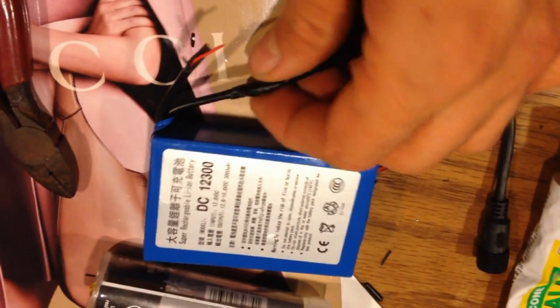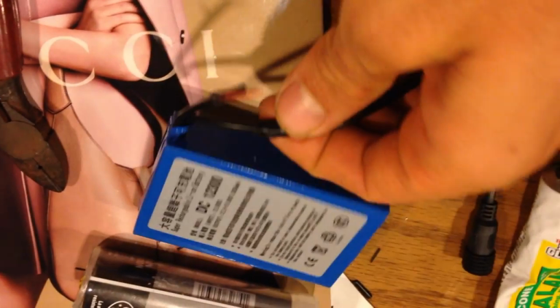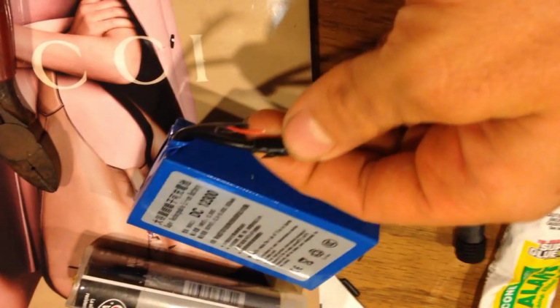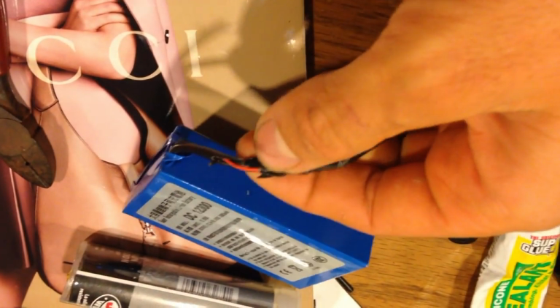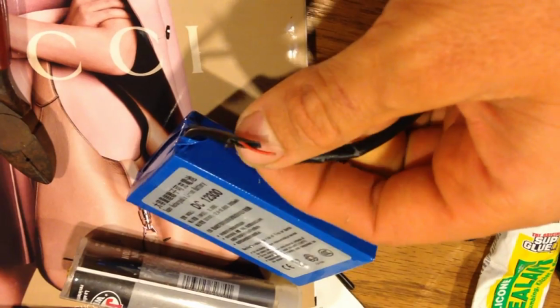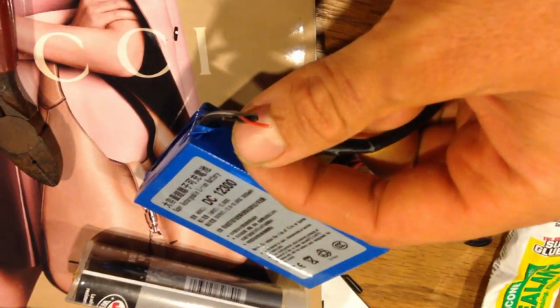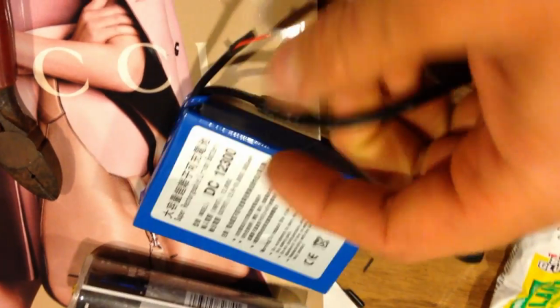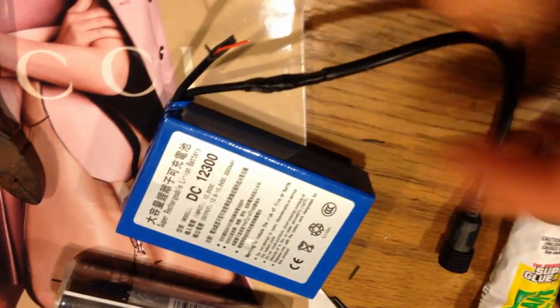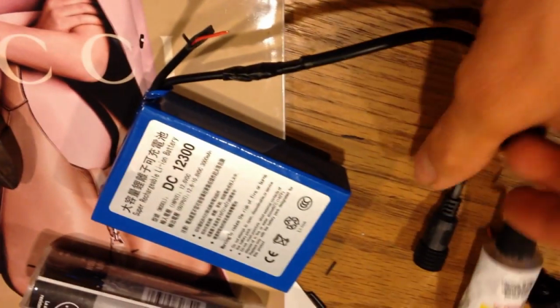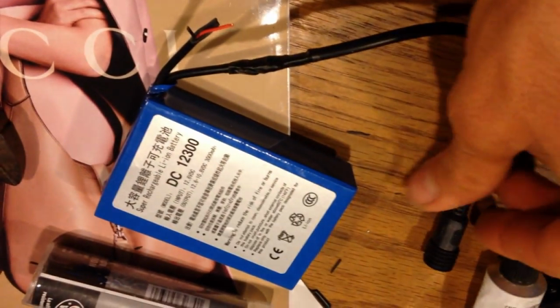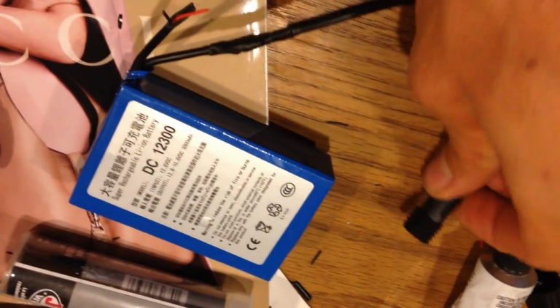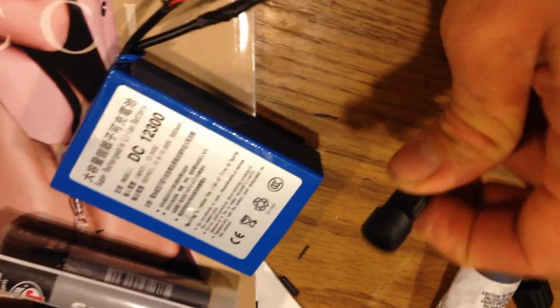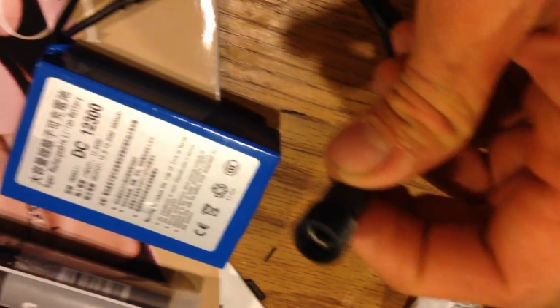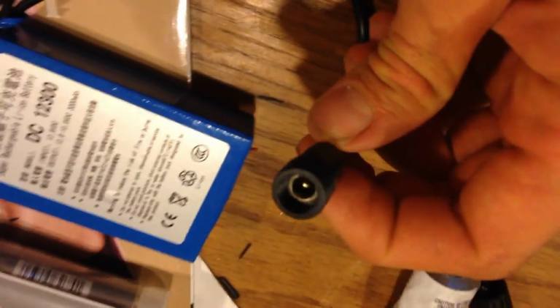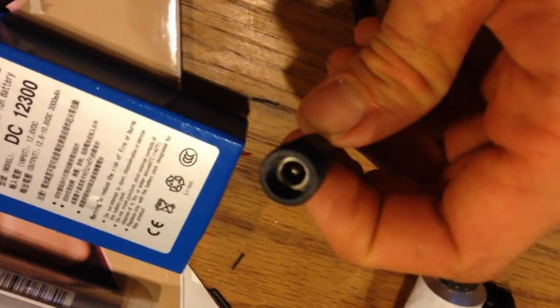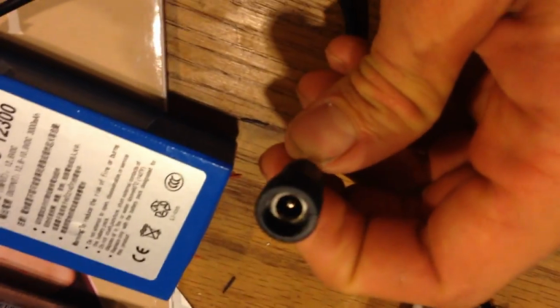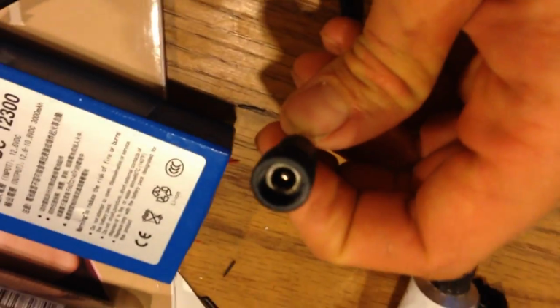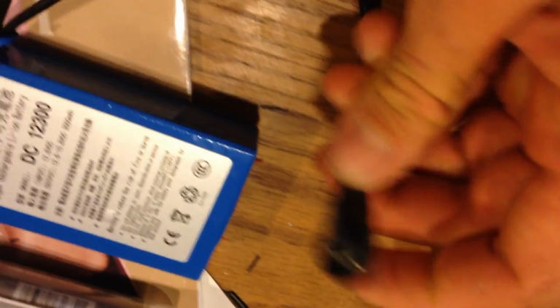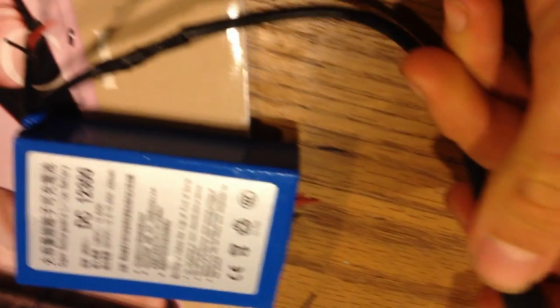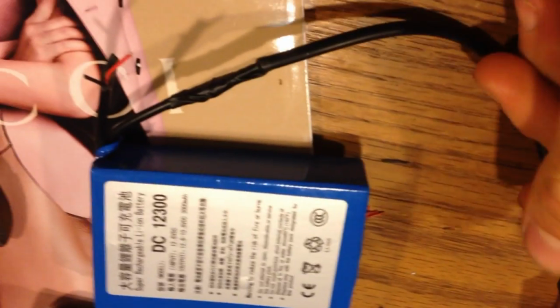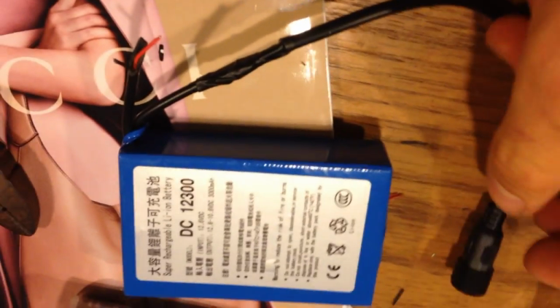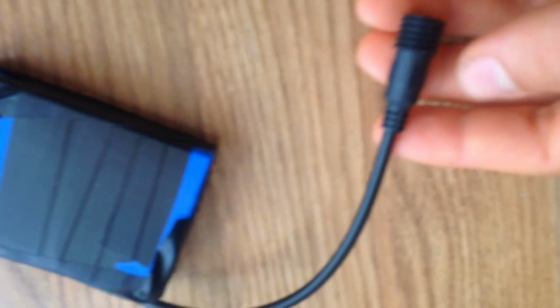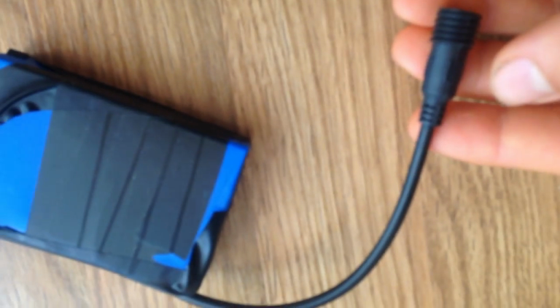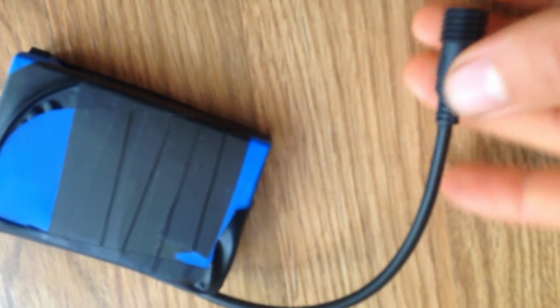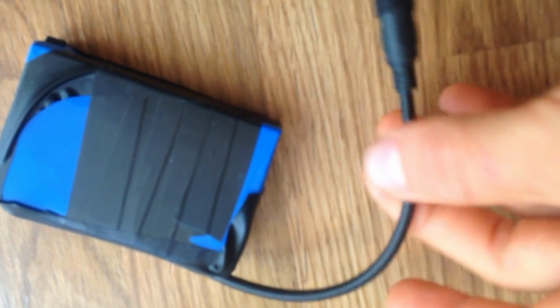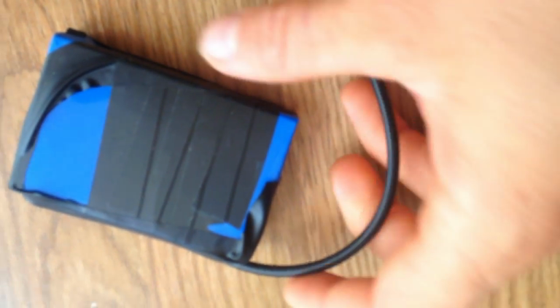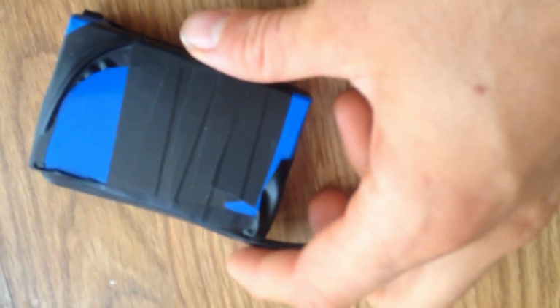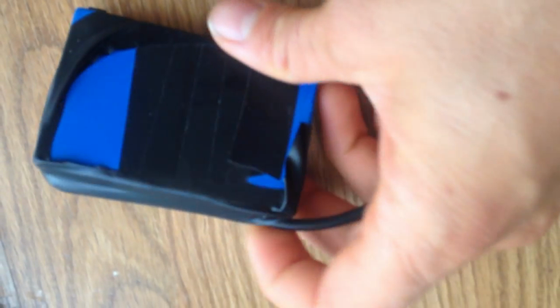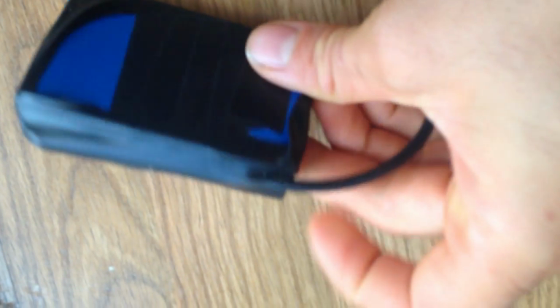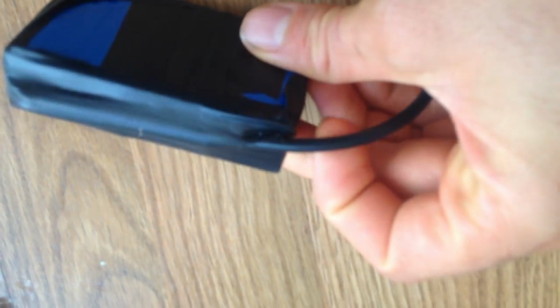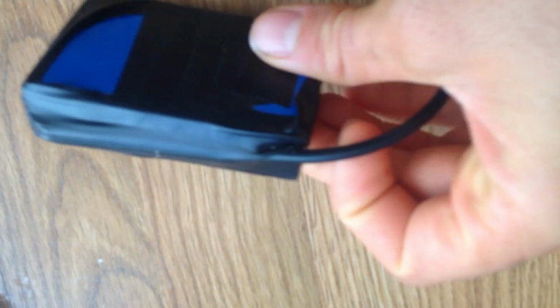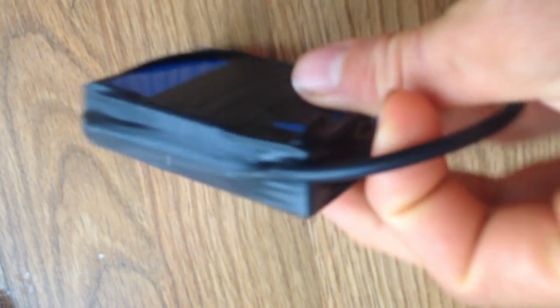The first thing I did was splice in that waterproof connector as close as I could to the battery and the heater, so that the connection was inside the waterproof enclosure I'm going to make.